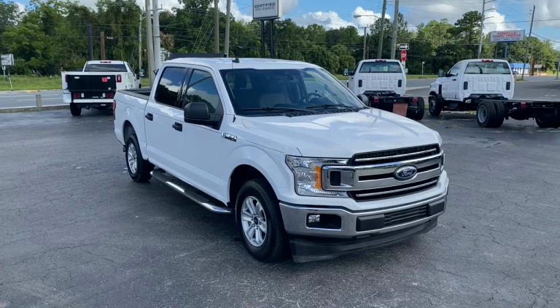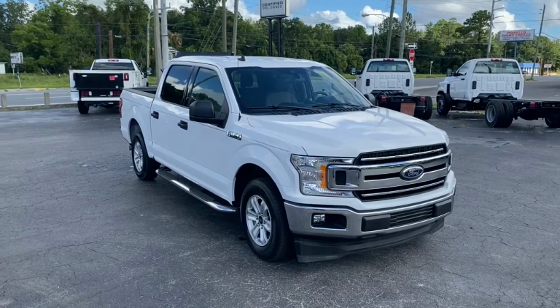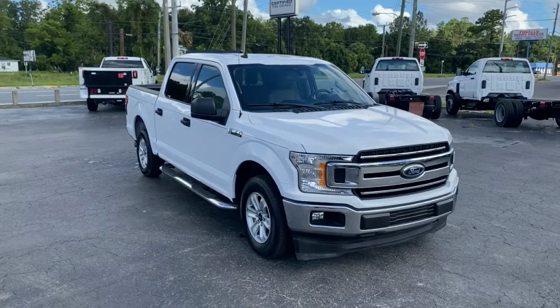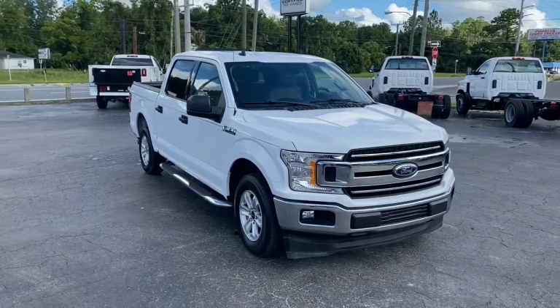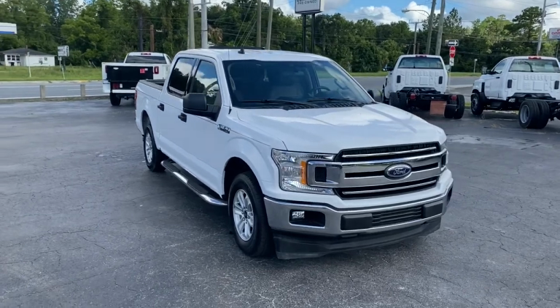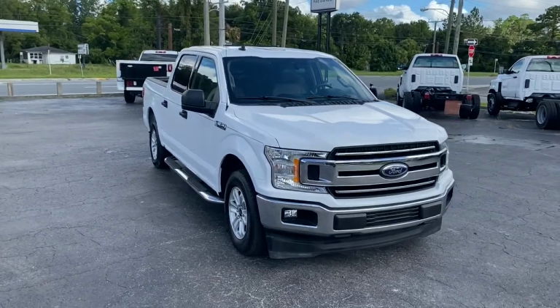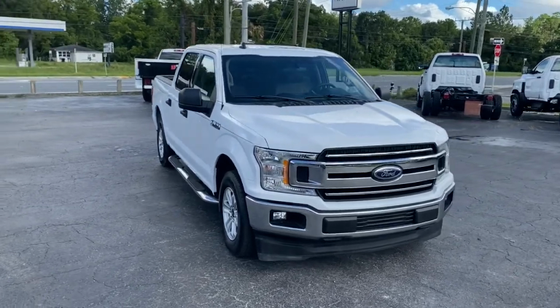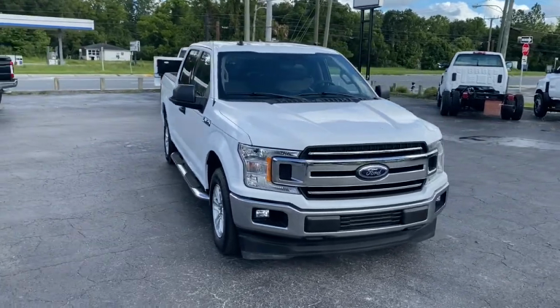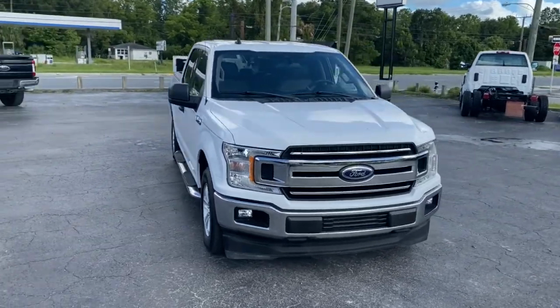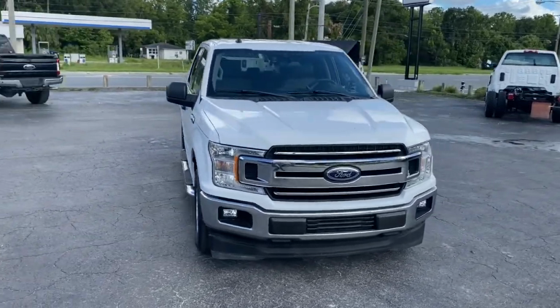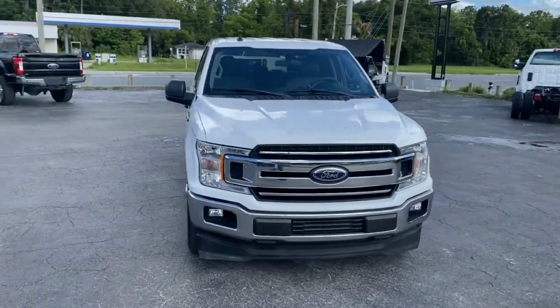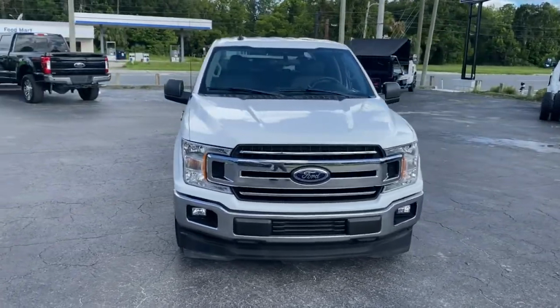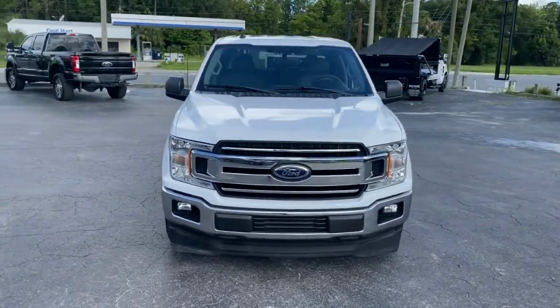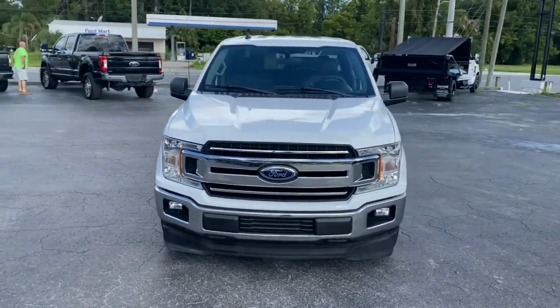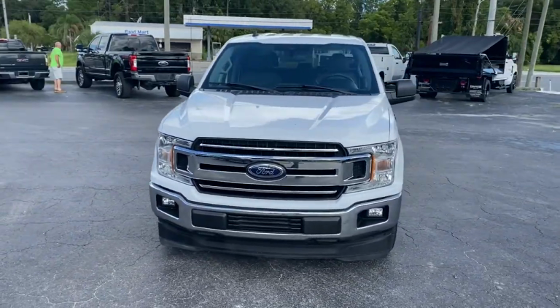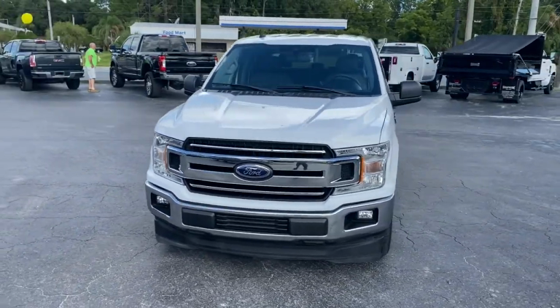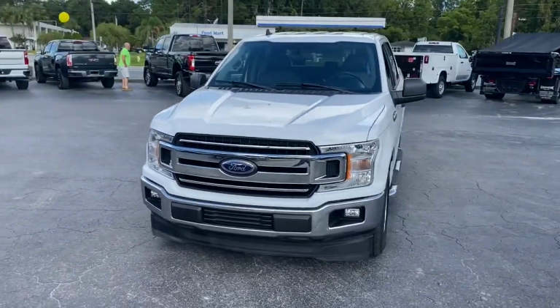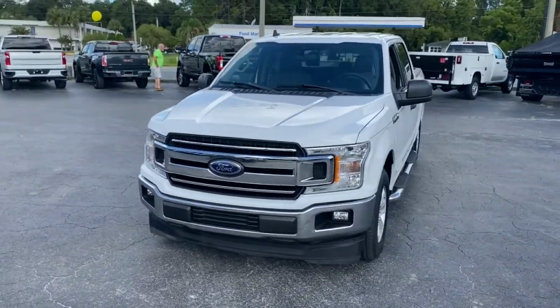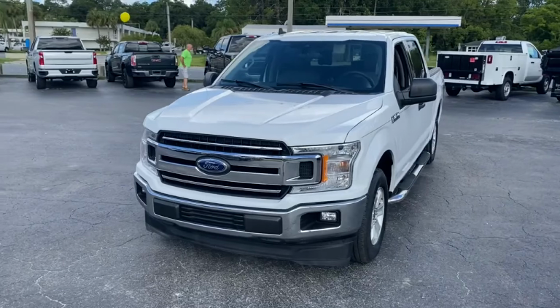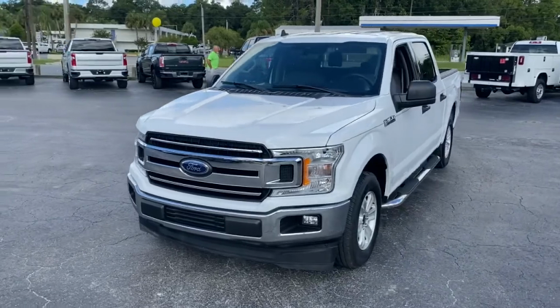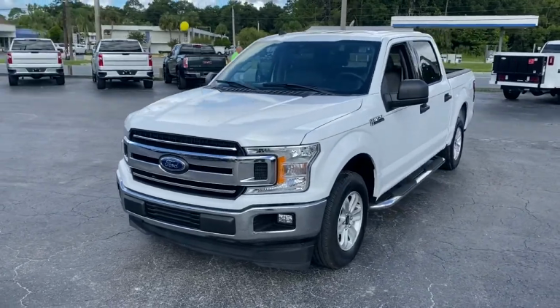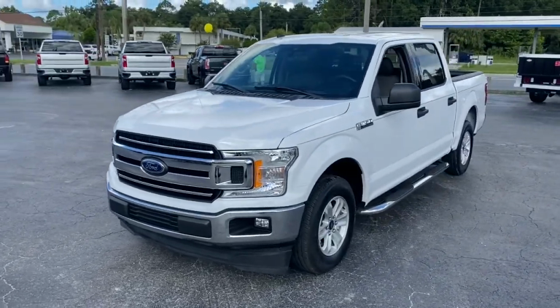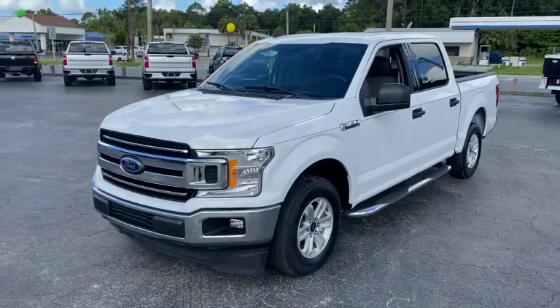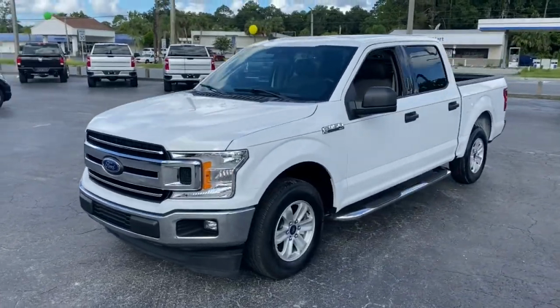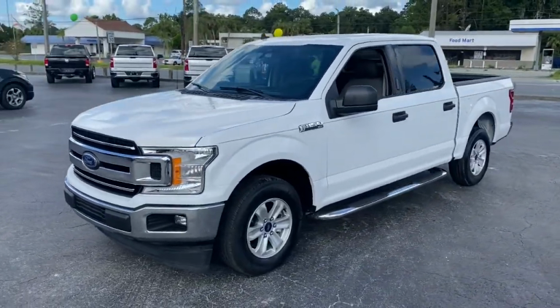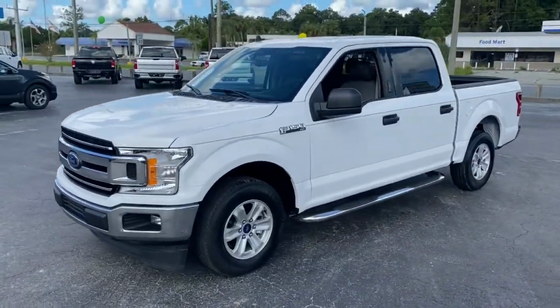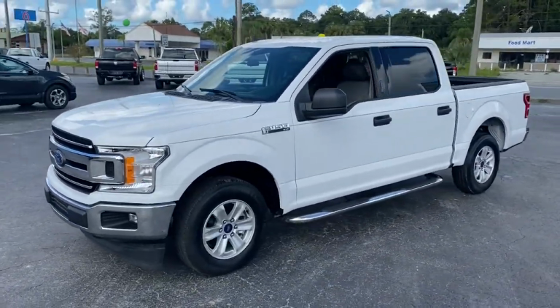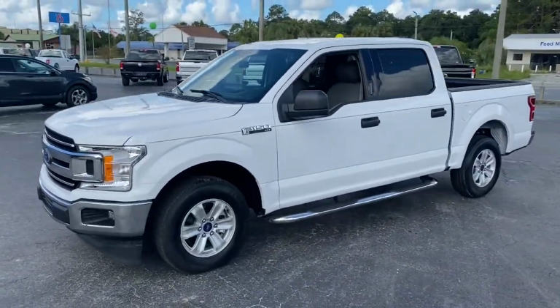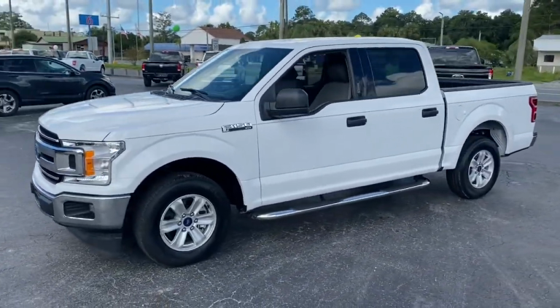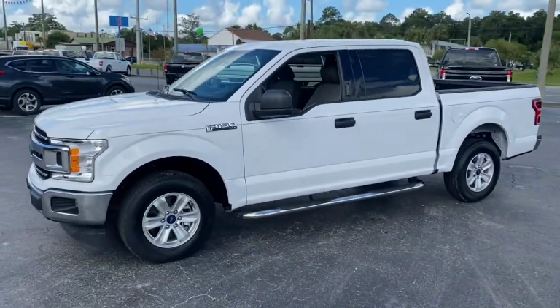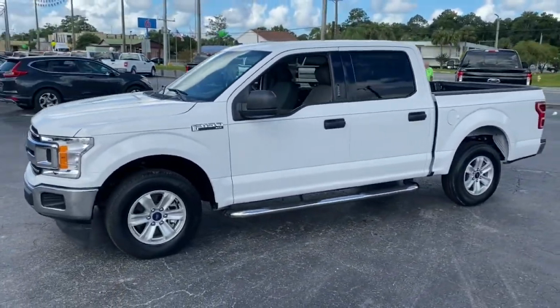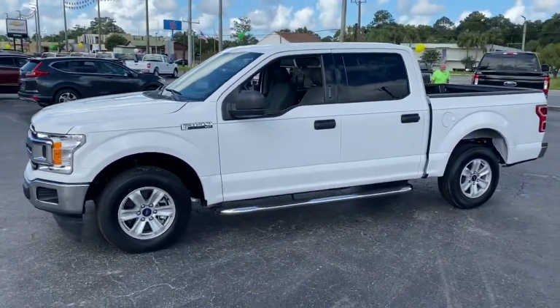Check out this 2019 Ford F-150. This vehicle is an outstanding buy with fewer than 30,000 miles on the odometer.